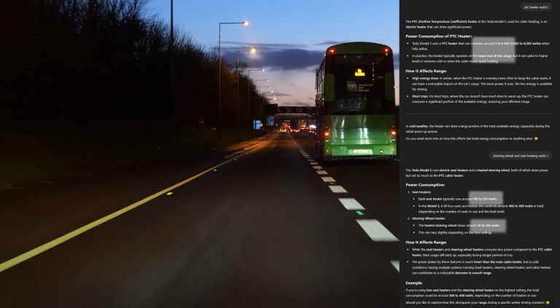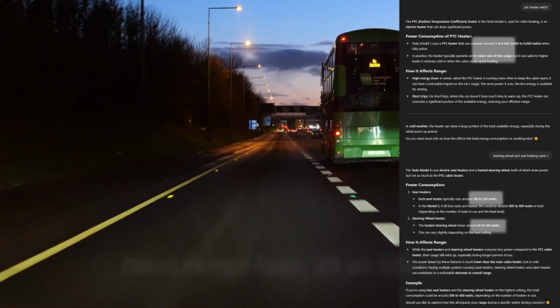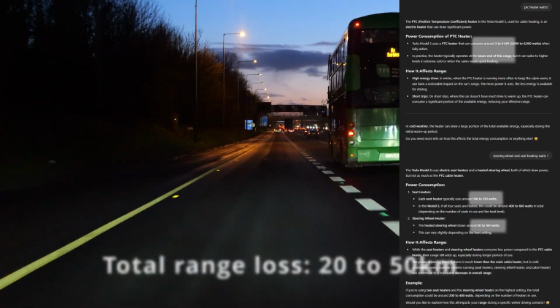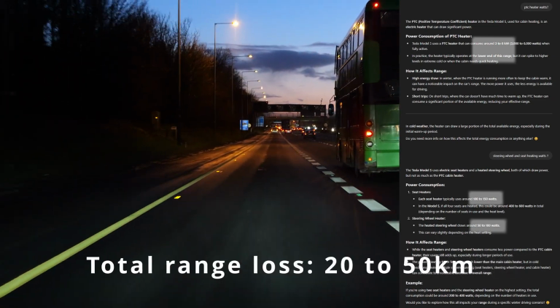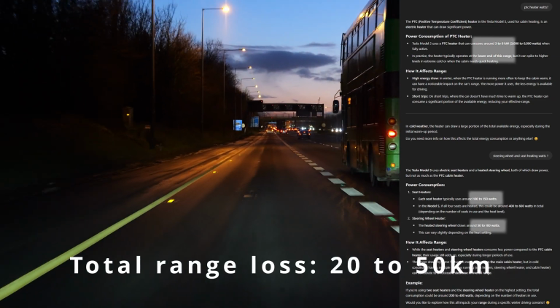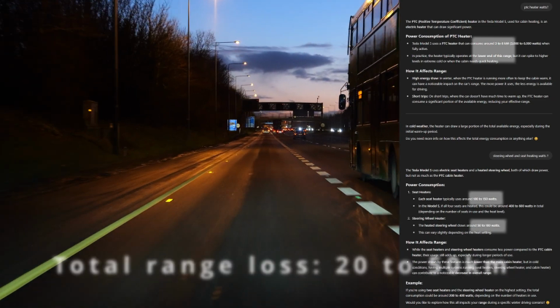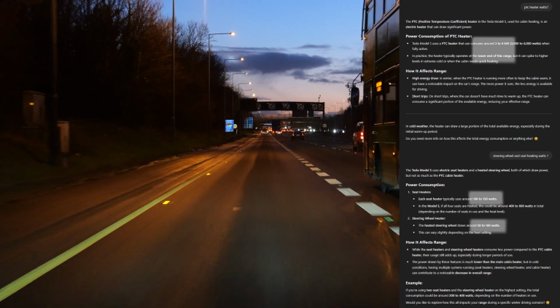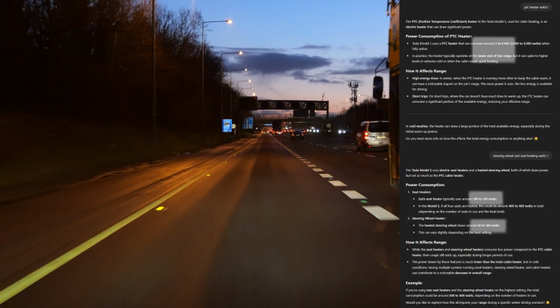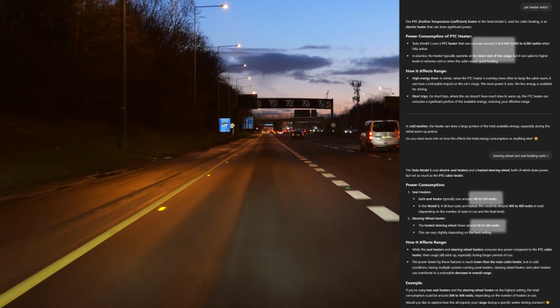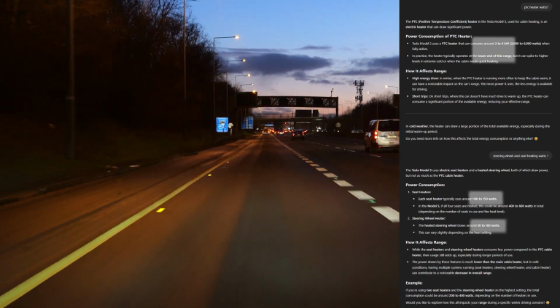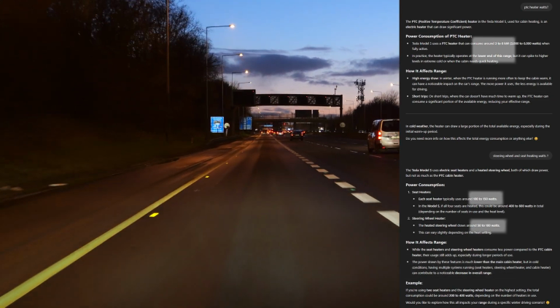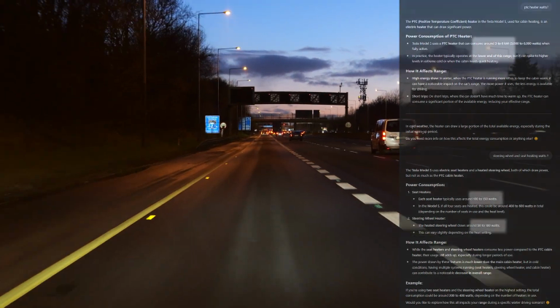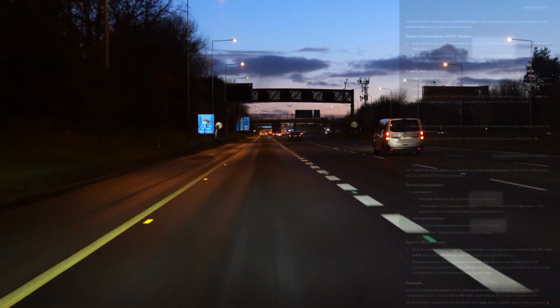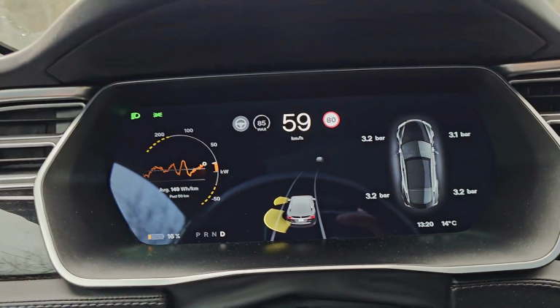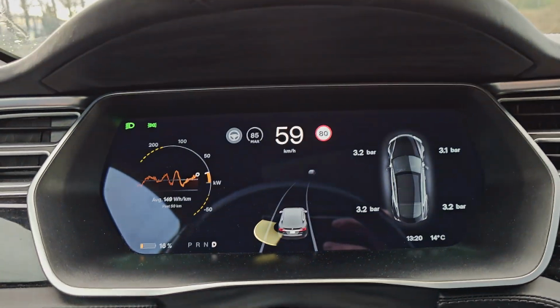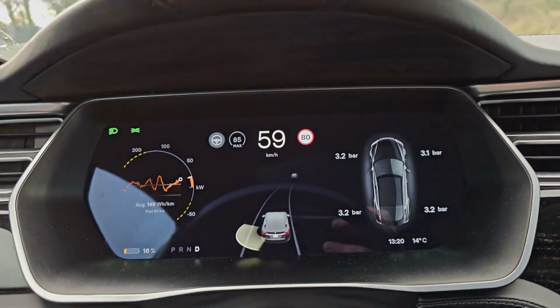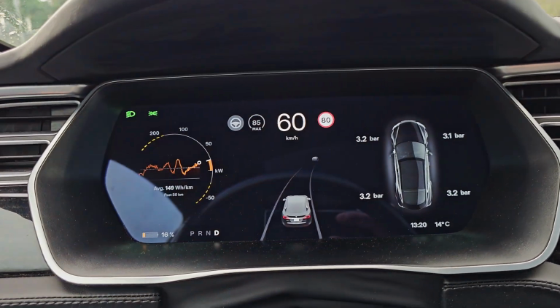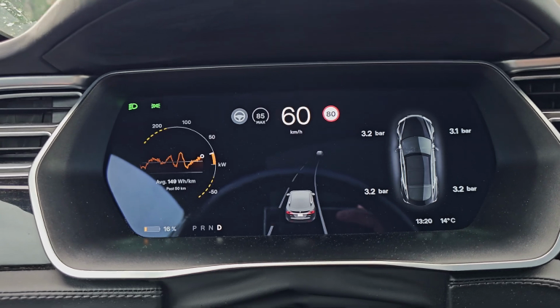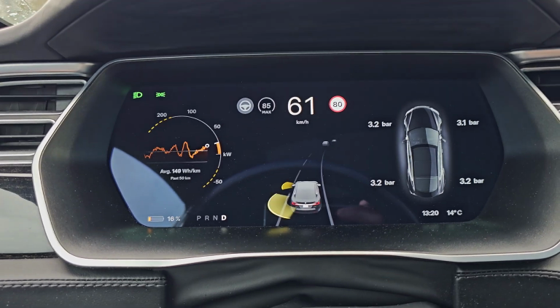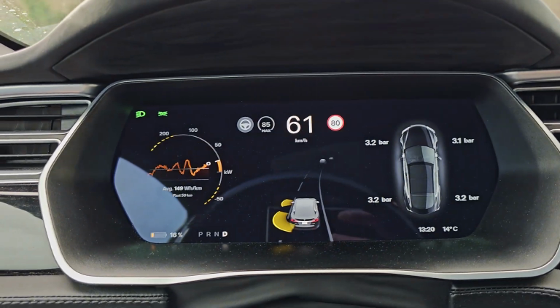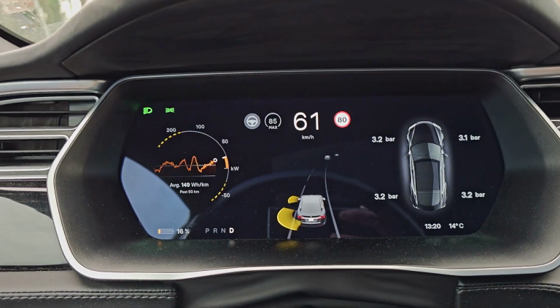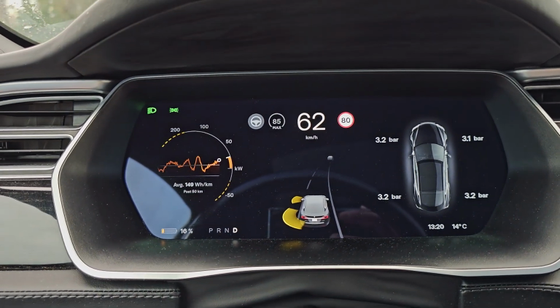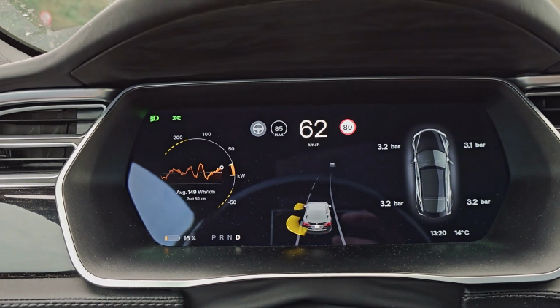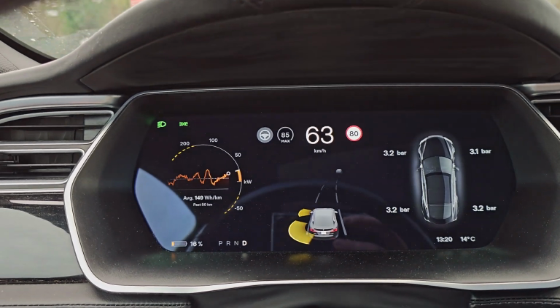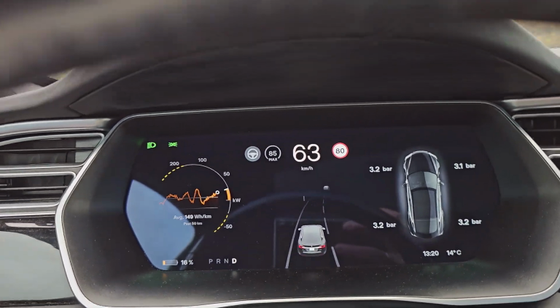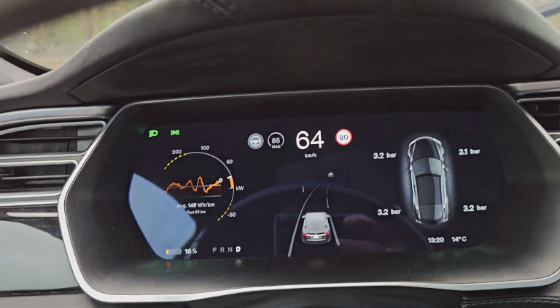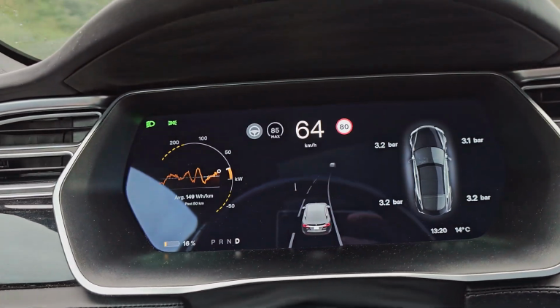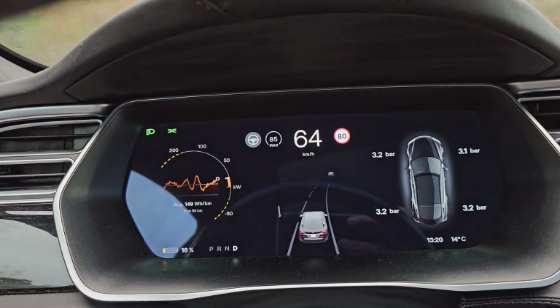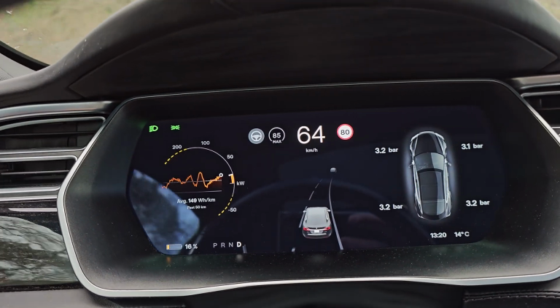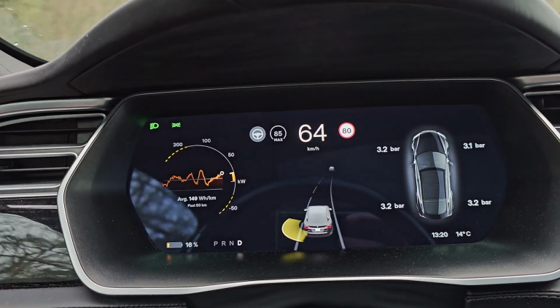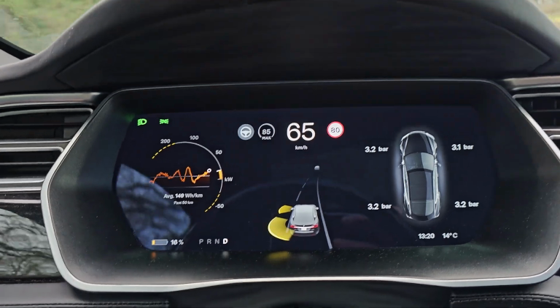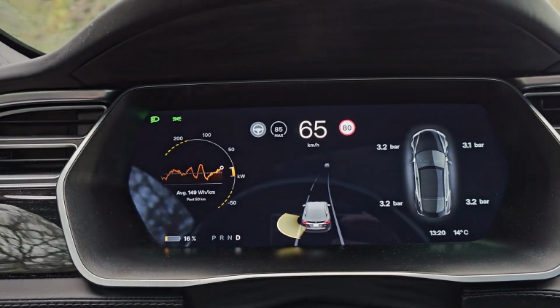Also steering wheel and seat heating — that's around 200 watts combined. I have them on most of the time. Battery is at 16% now, one last trip and time to charge. Temperature is higher today and we barely need heating, so I might get a few kilometers more out of it.